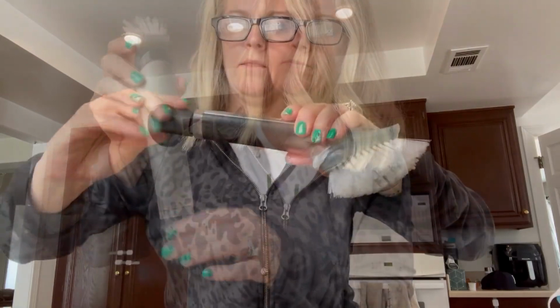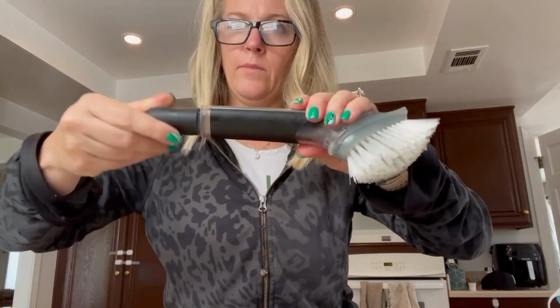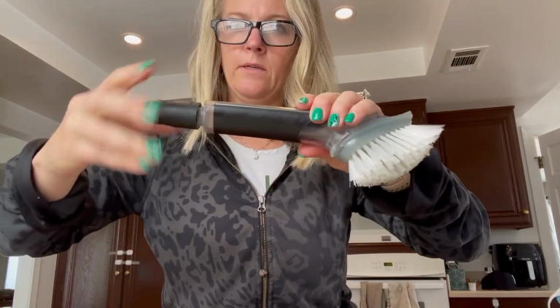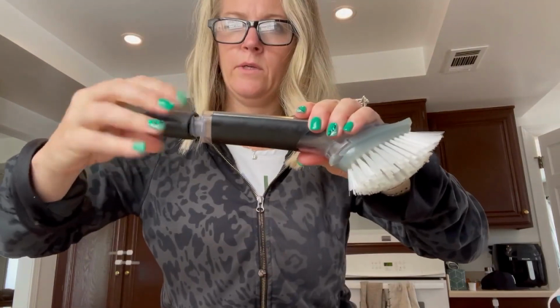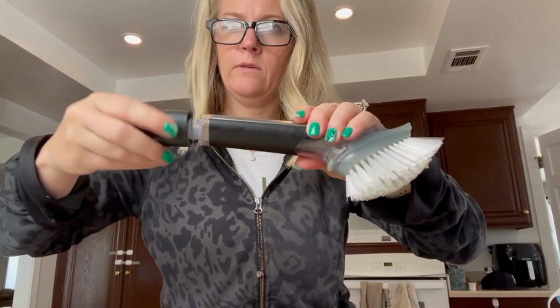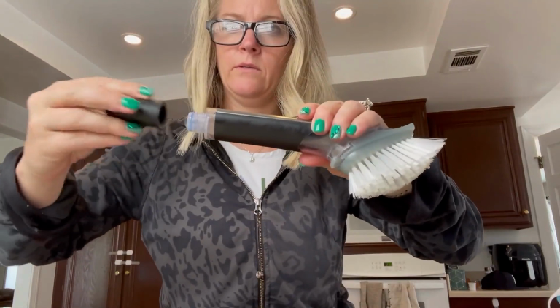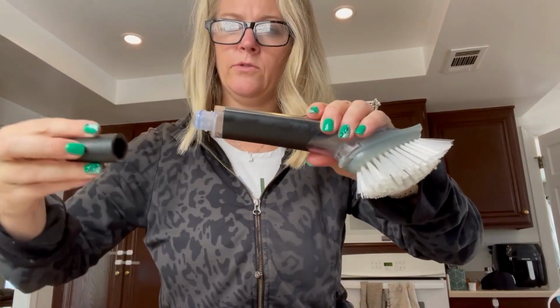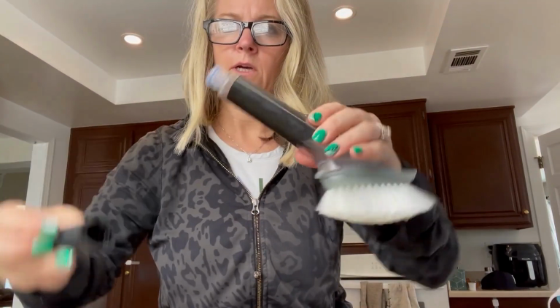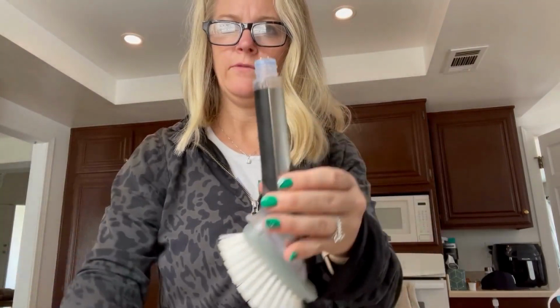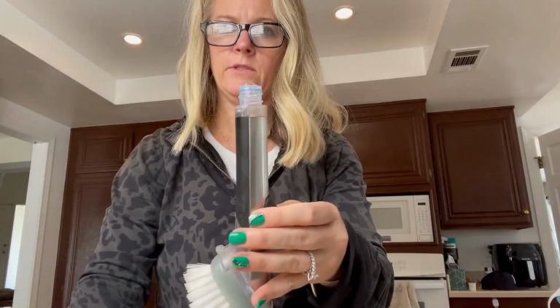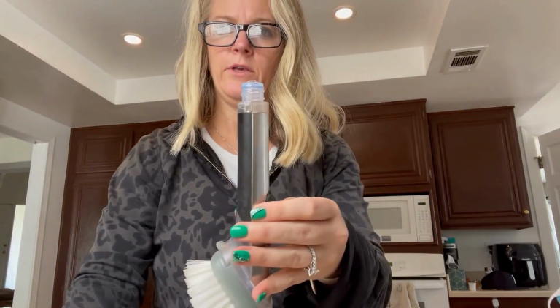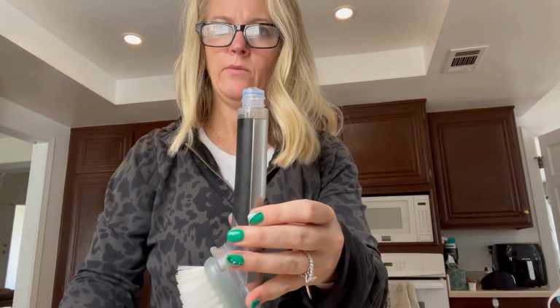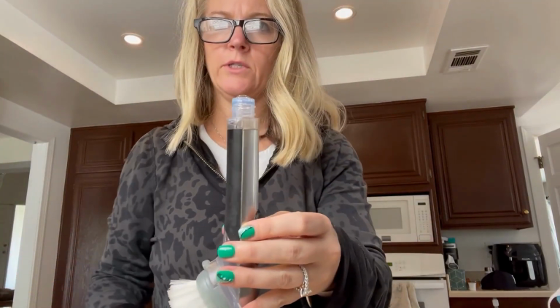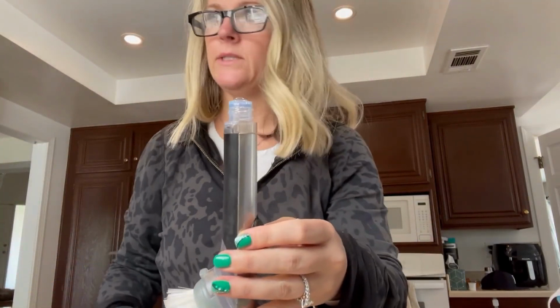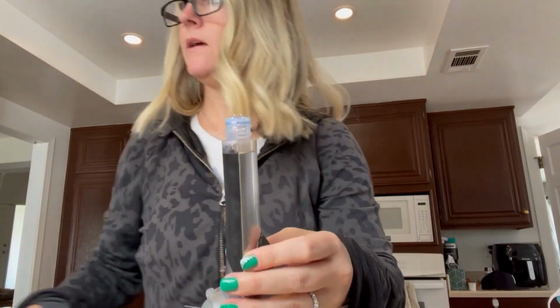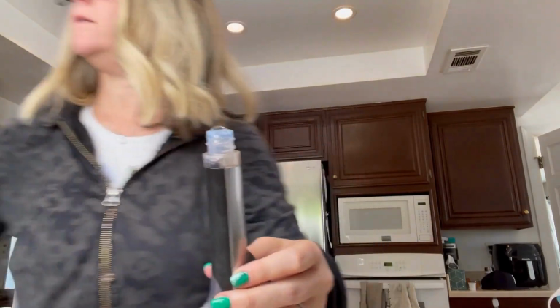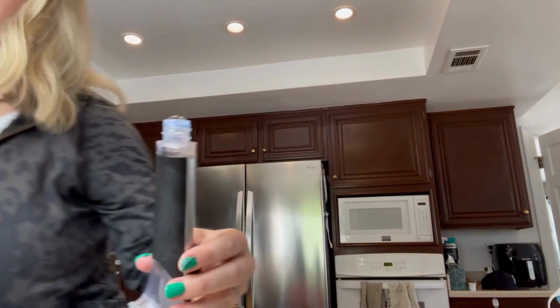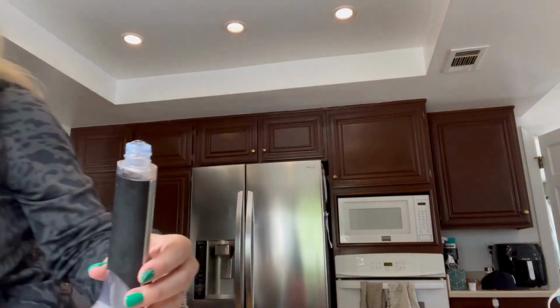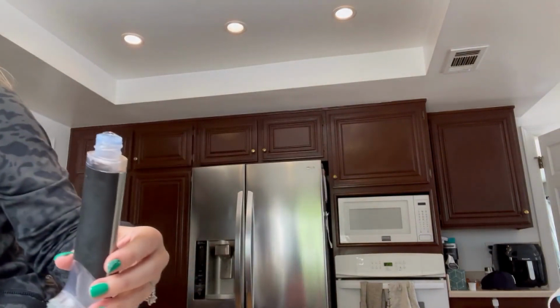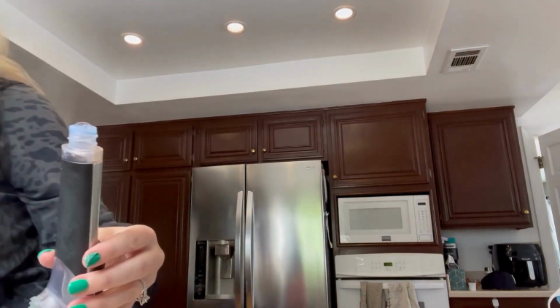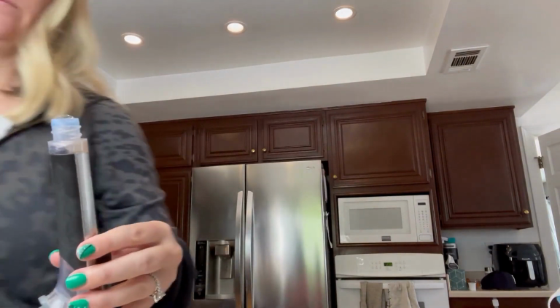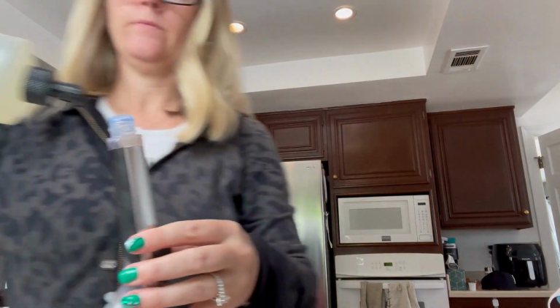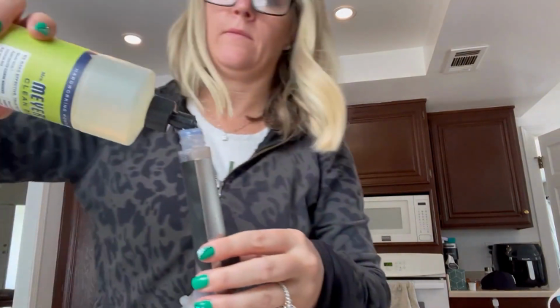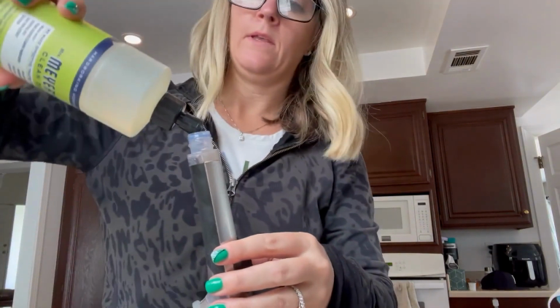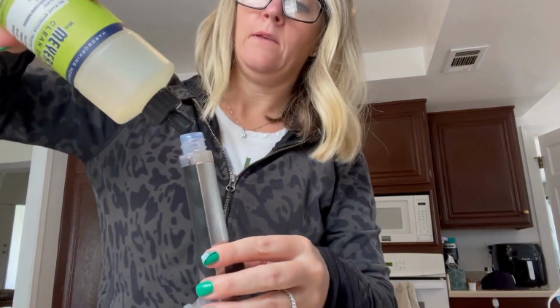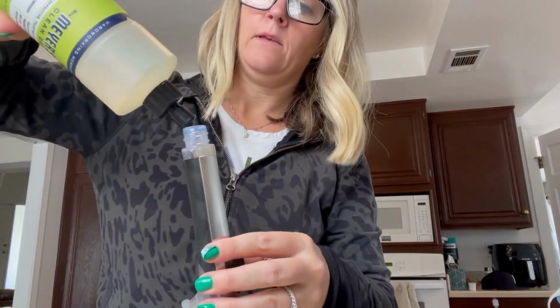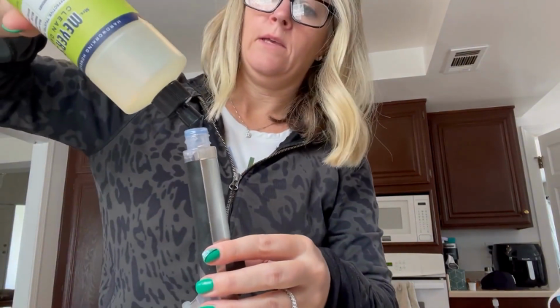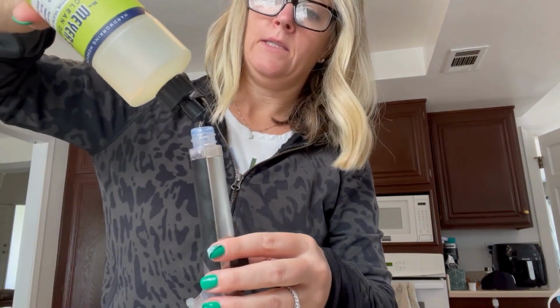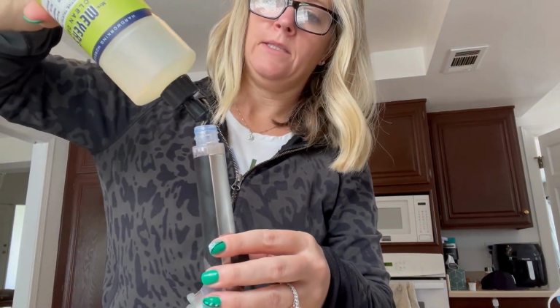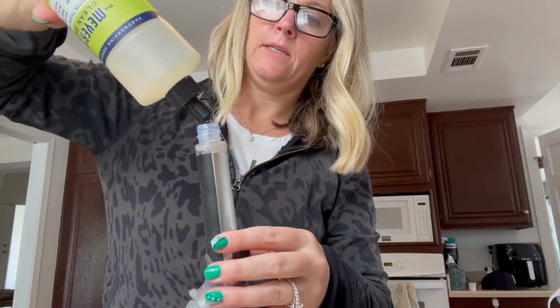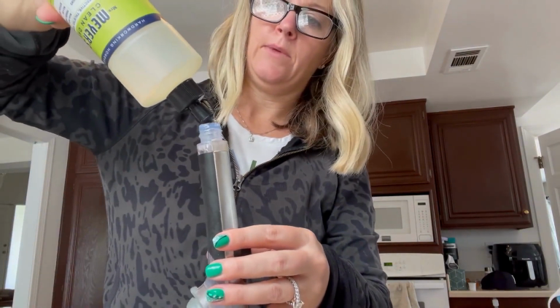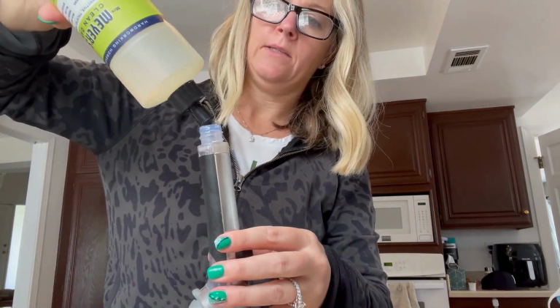The bottom screws off so that you can put soap inside. It's easy to dispense.